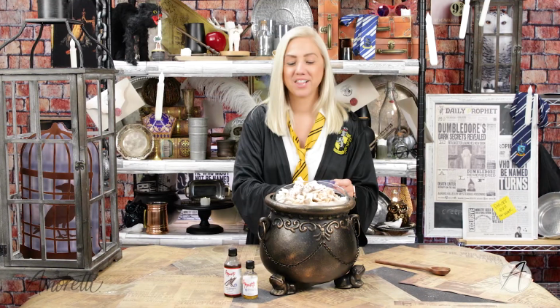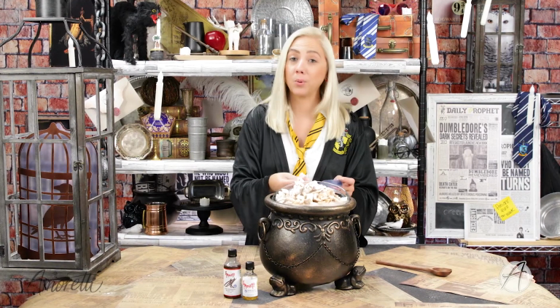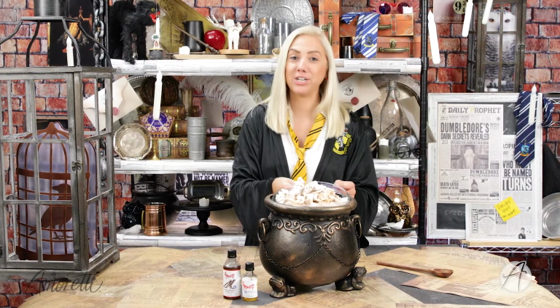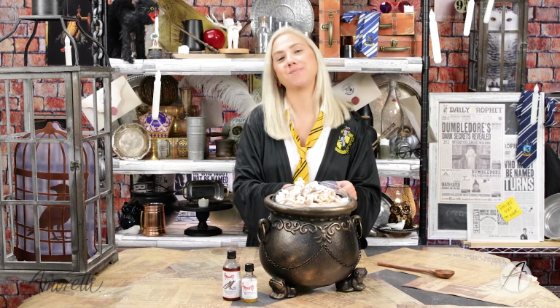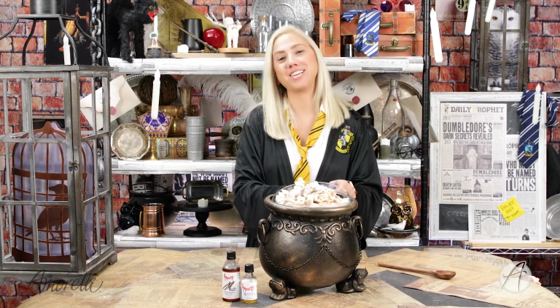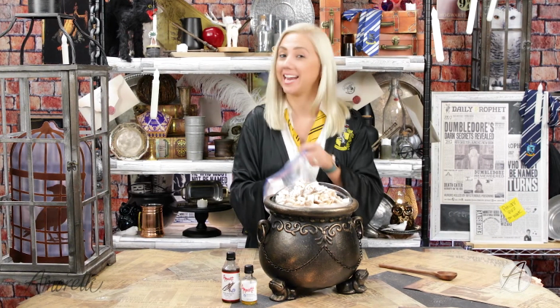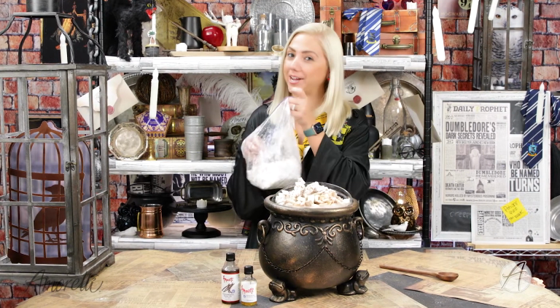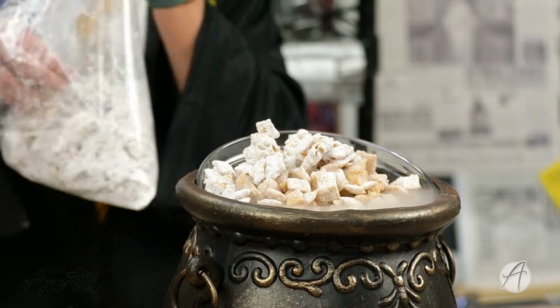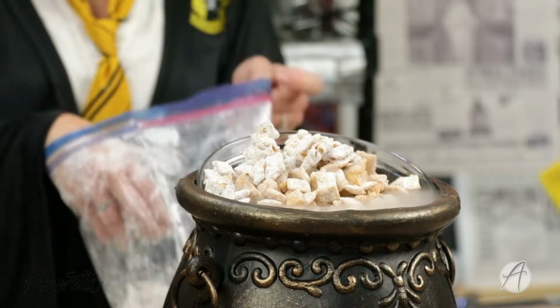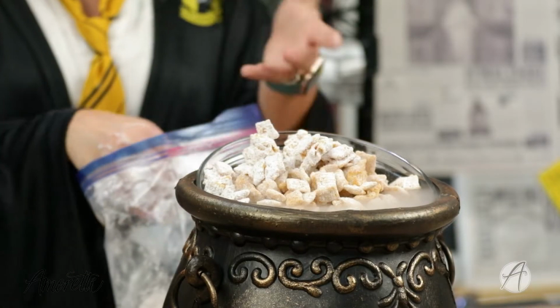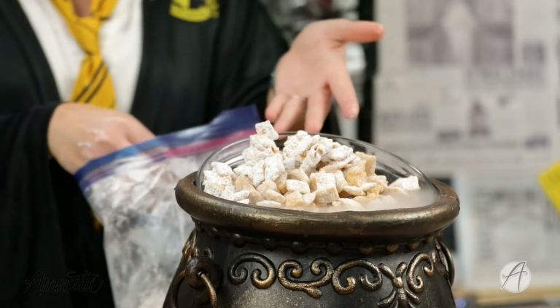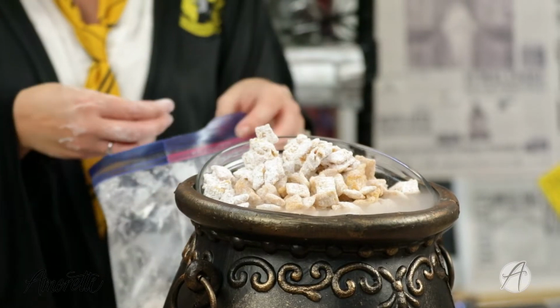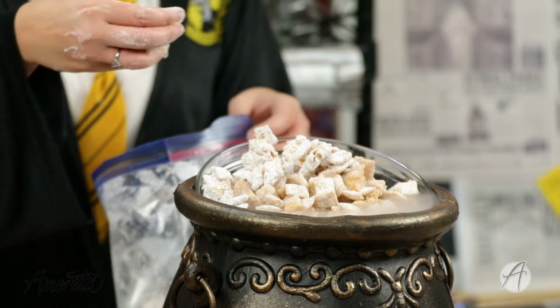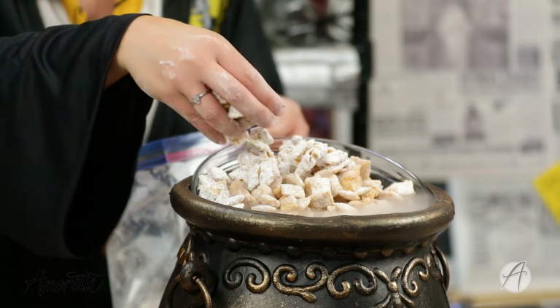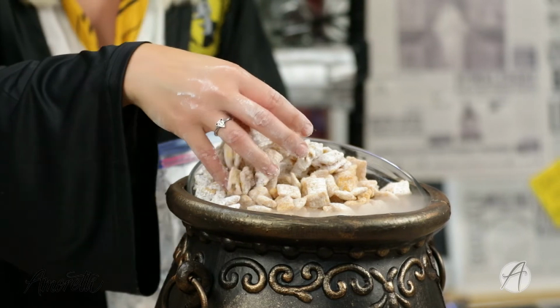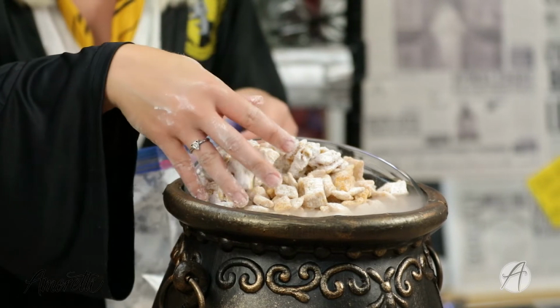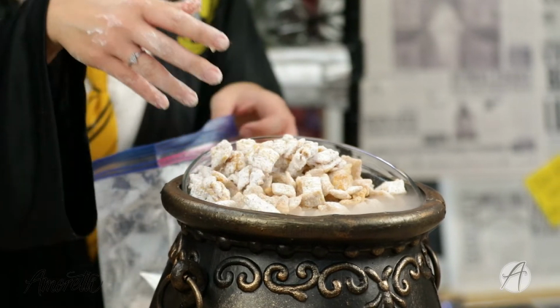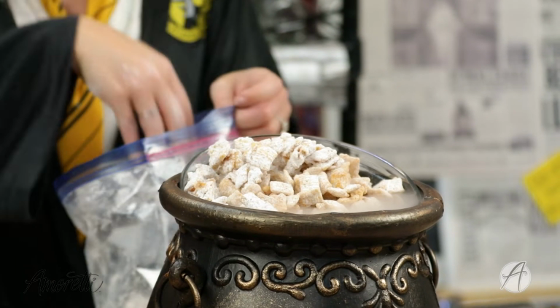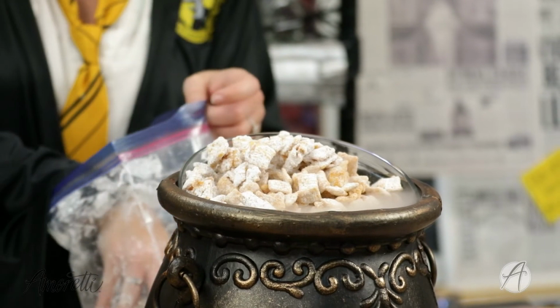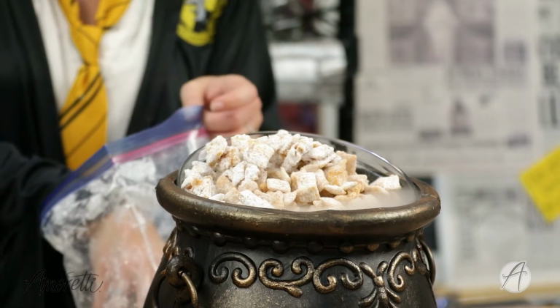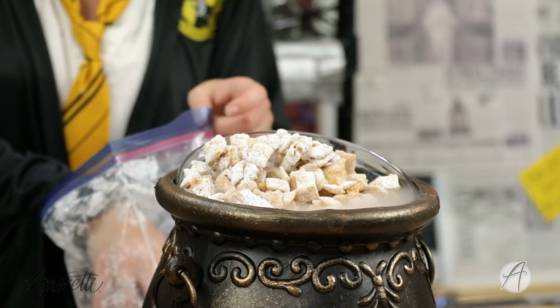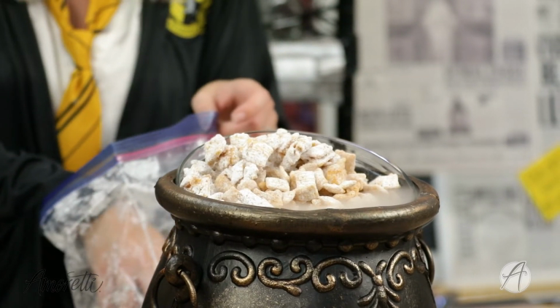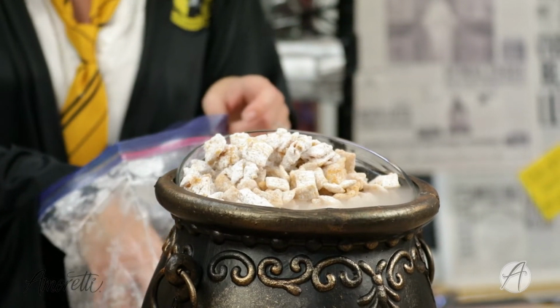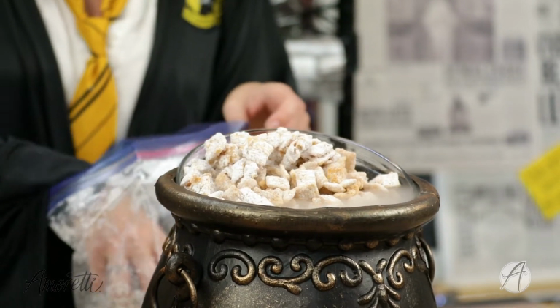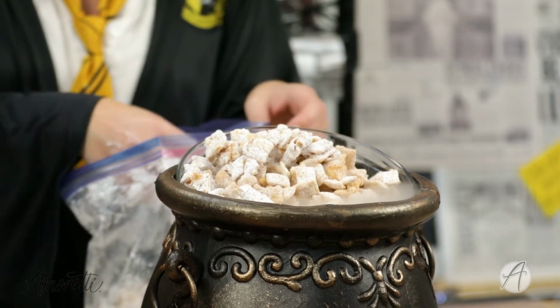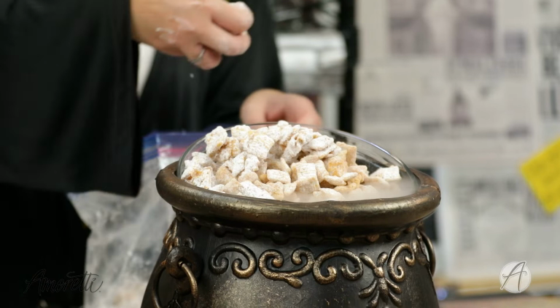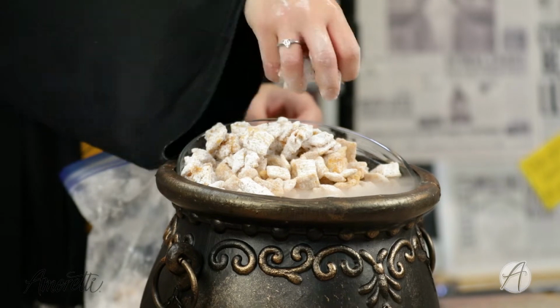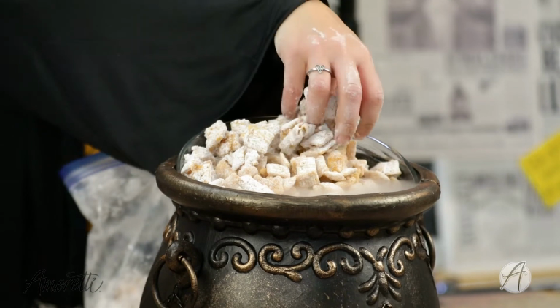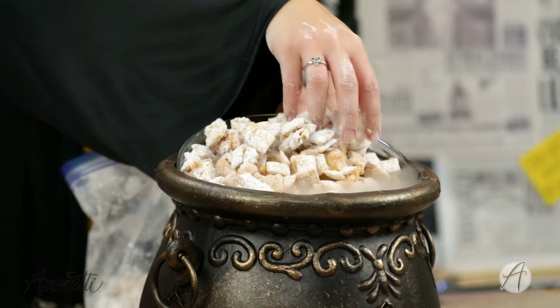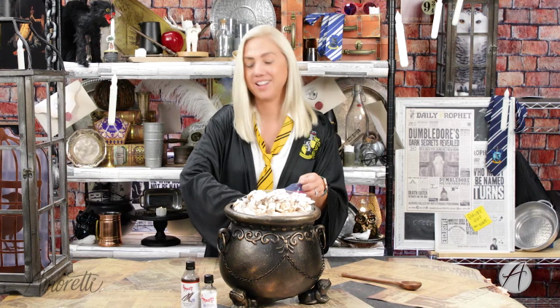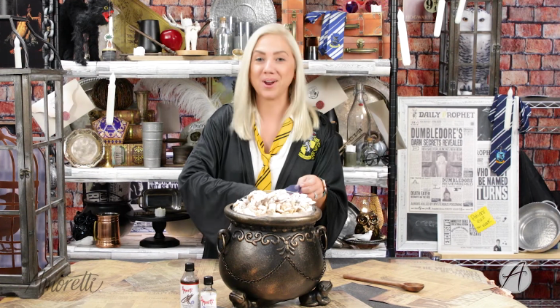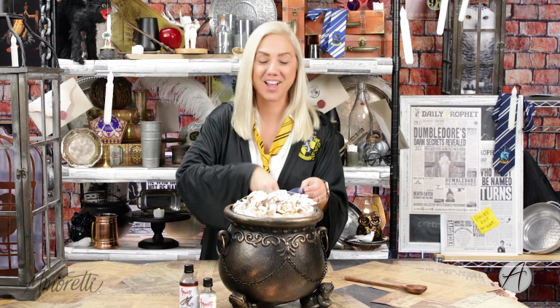Now we're just going to take it out of our gallon-sized bag and add it into the bowl of our choice. Just to make it a little bit more of that spooky themed, we have it in our cauldron here. And it's all ready to go.